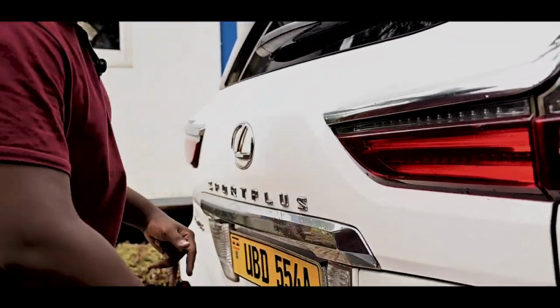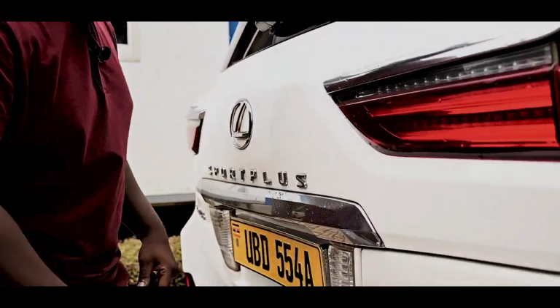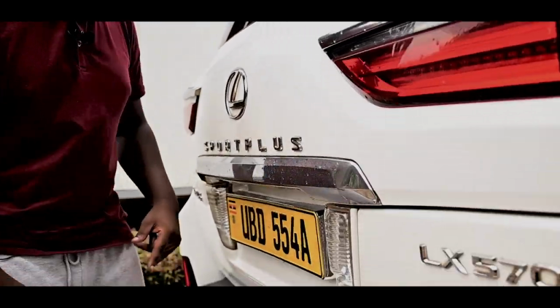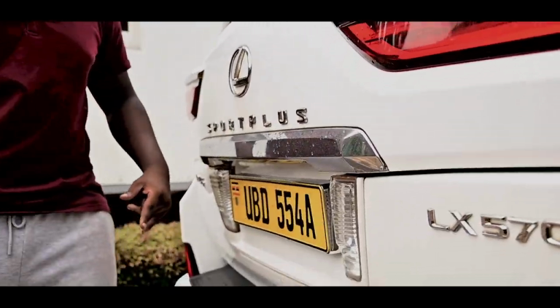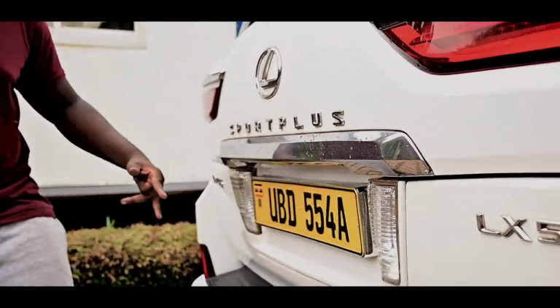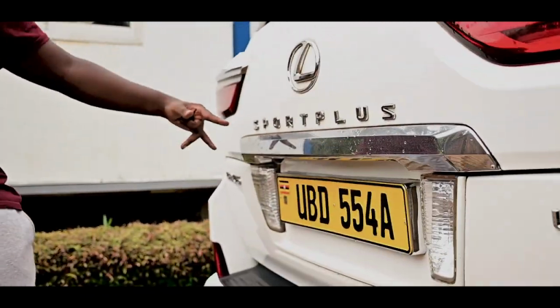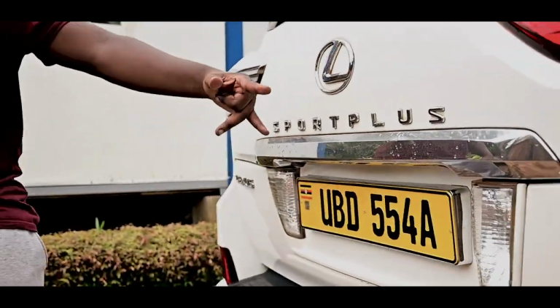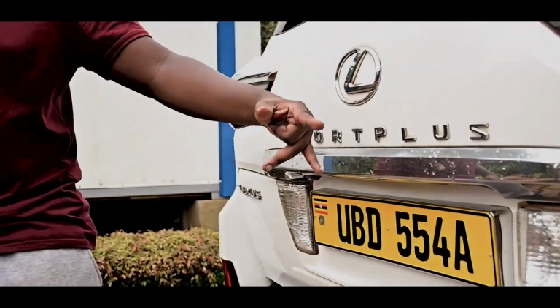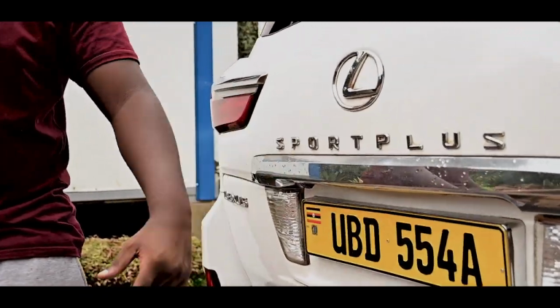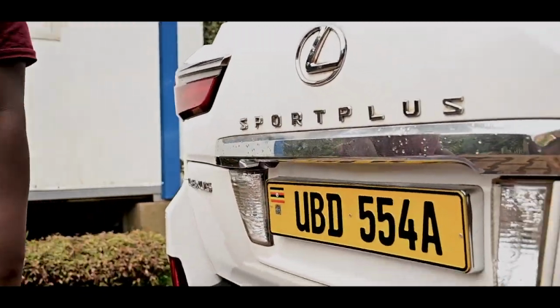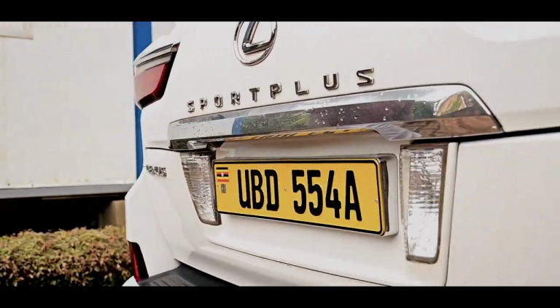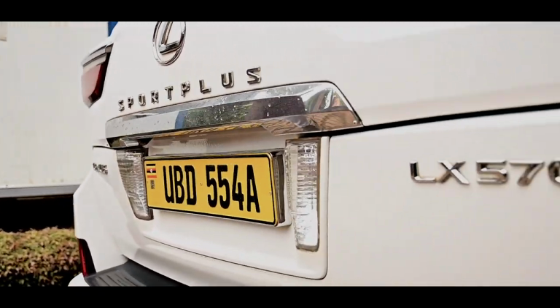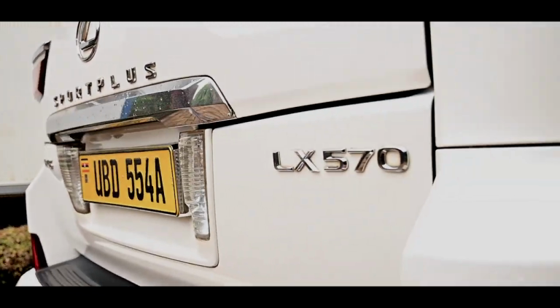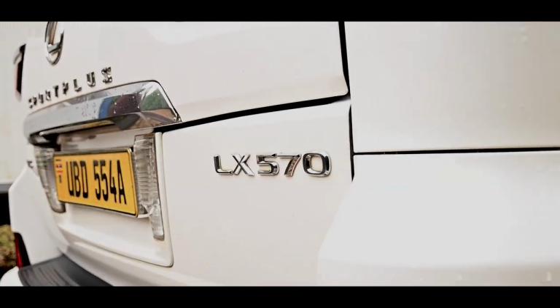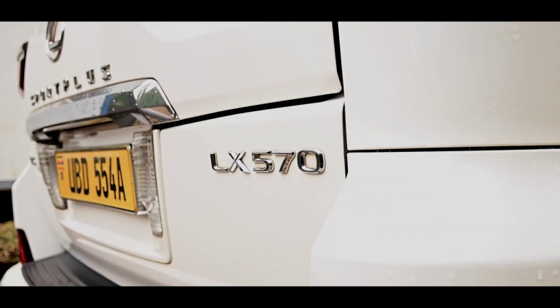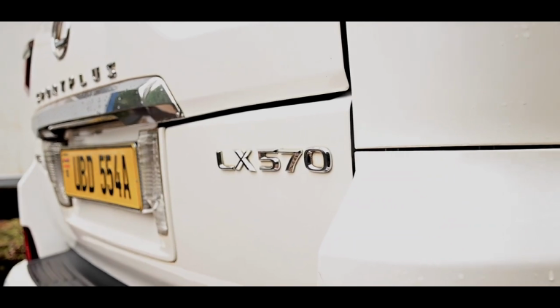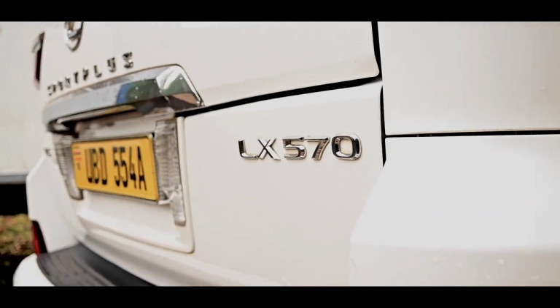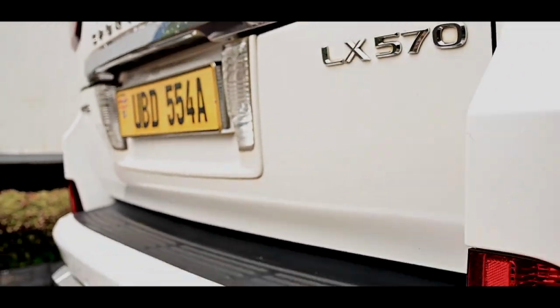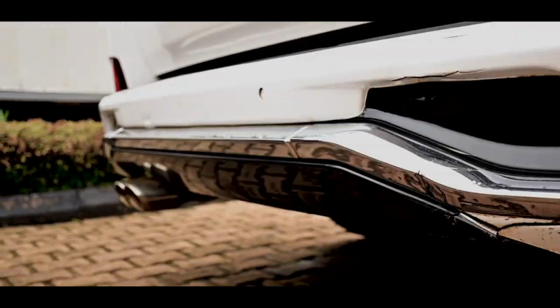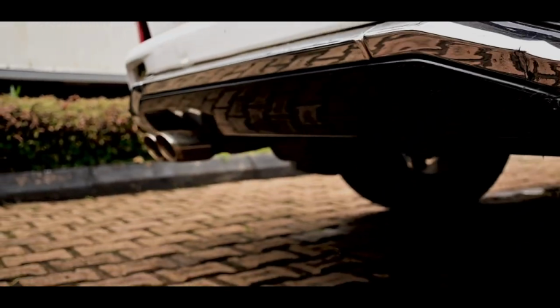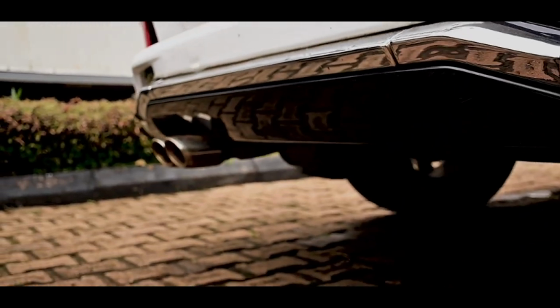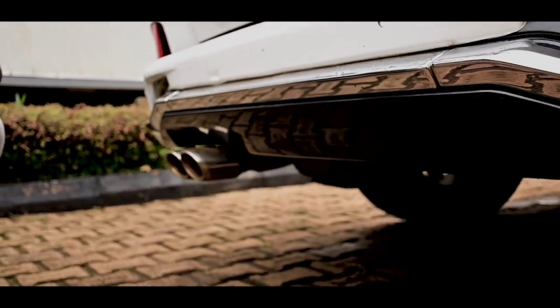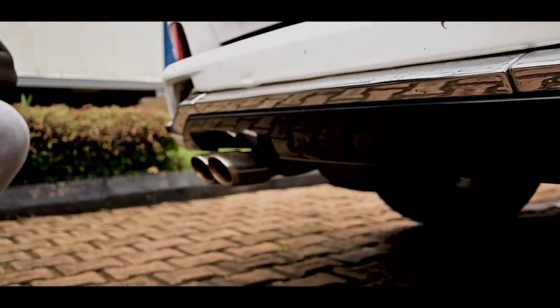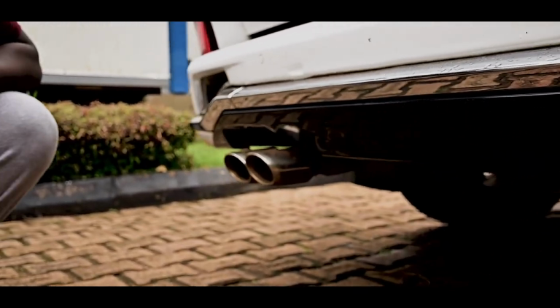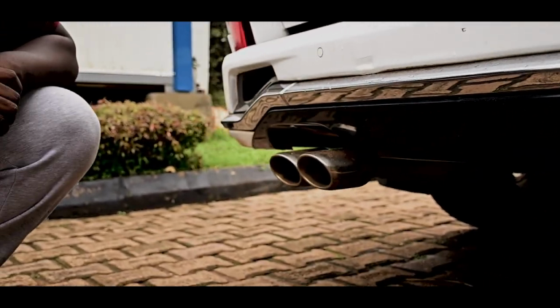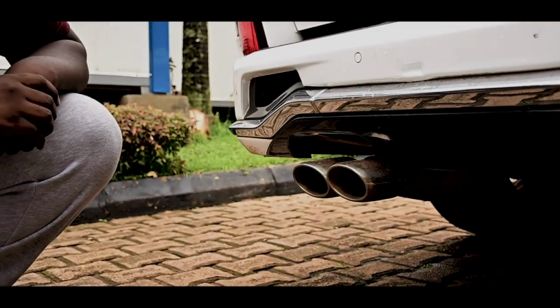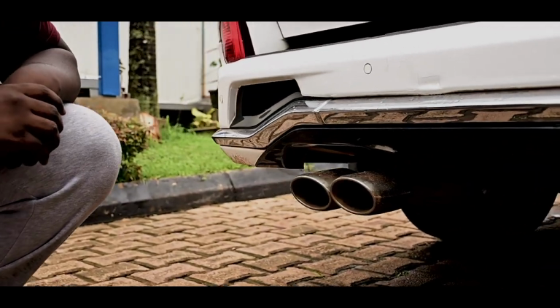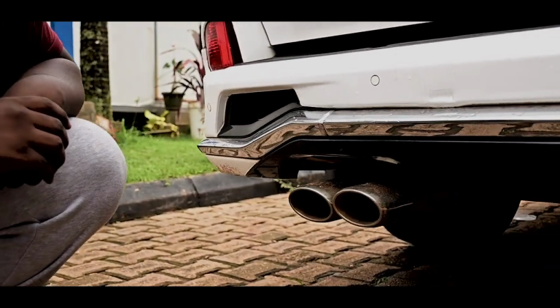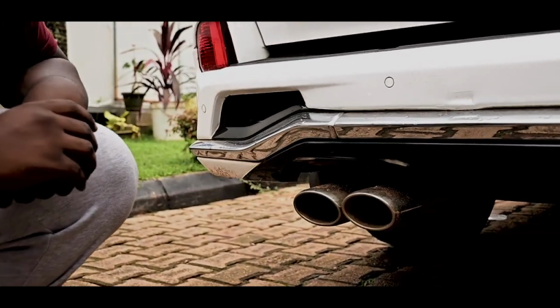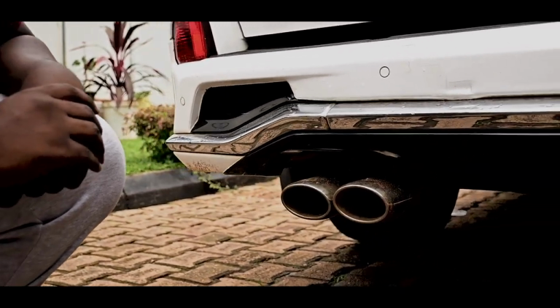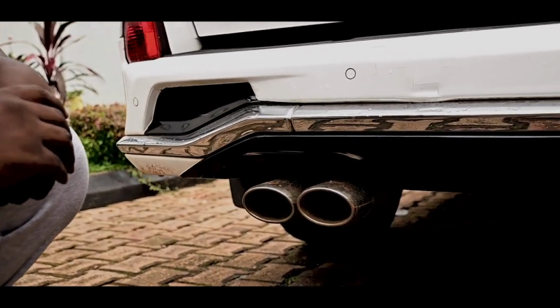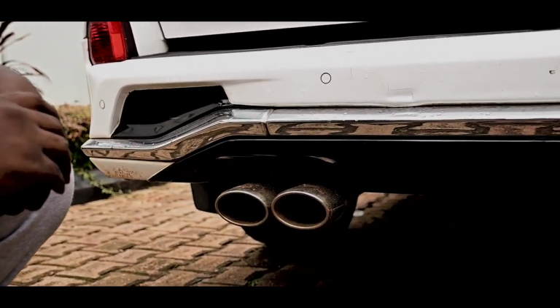We've got the LX570 Sport Plus Edition with double exhaust. Check out this thing — double exhaust here. It sounds incredible, it sounds mad.